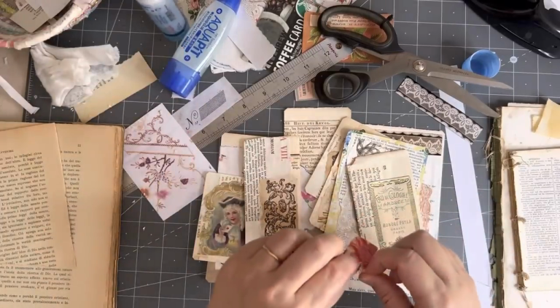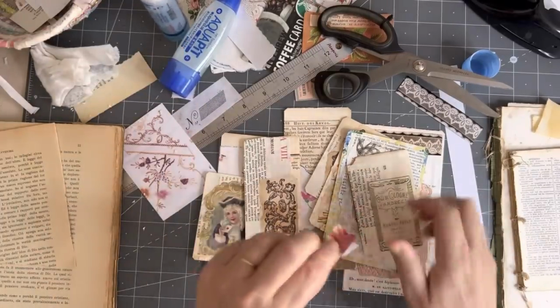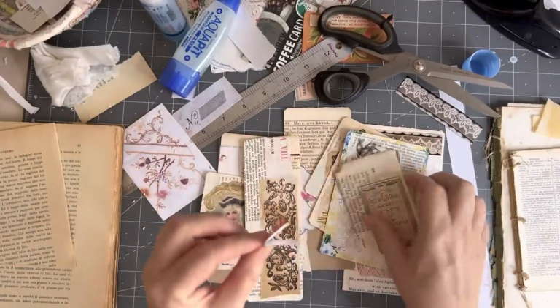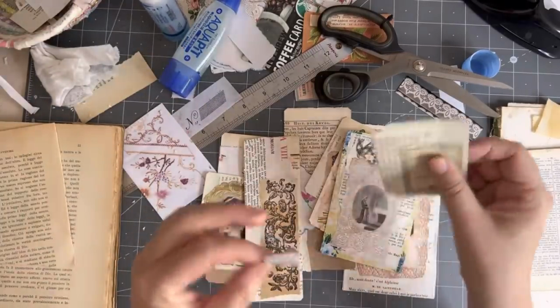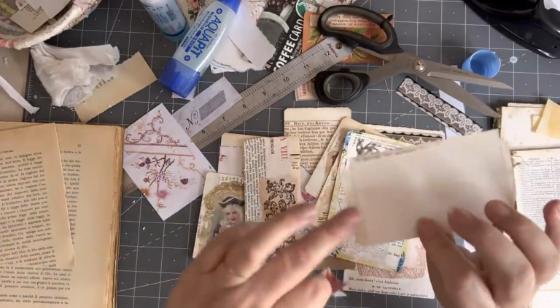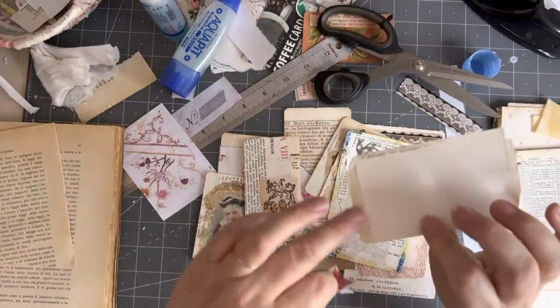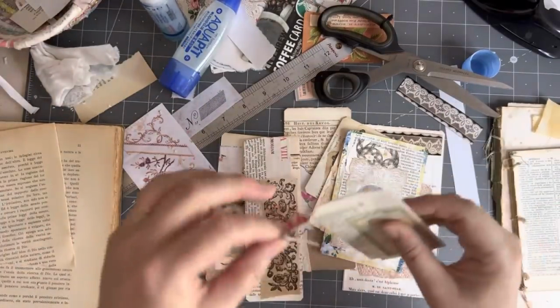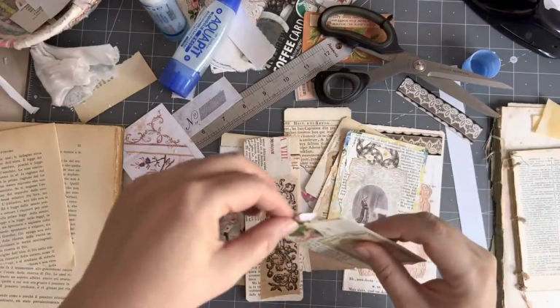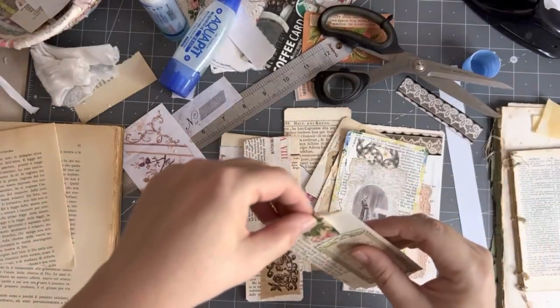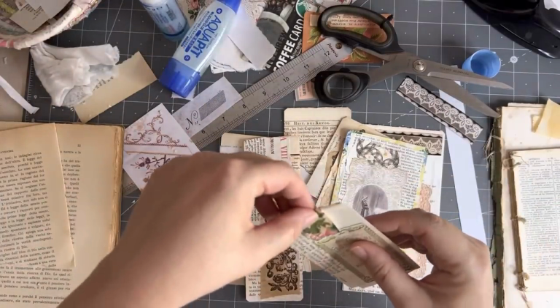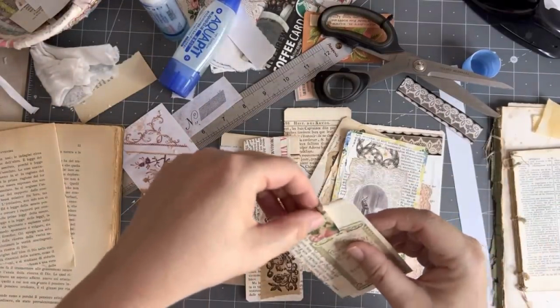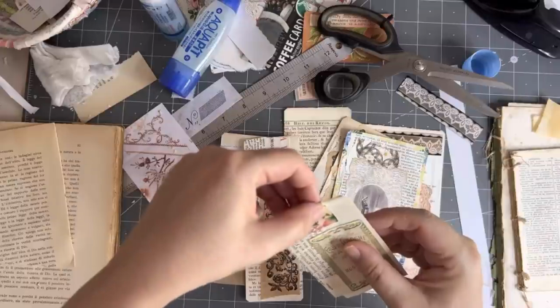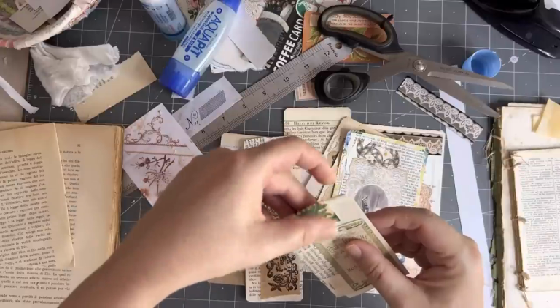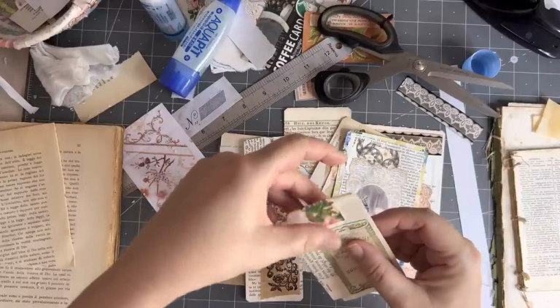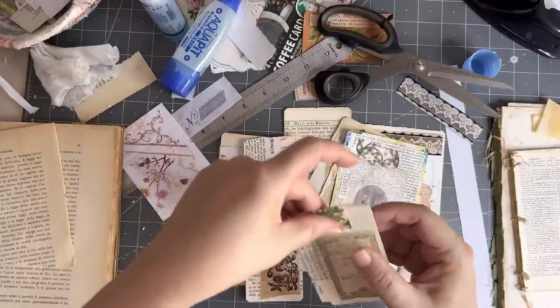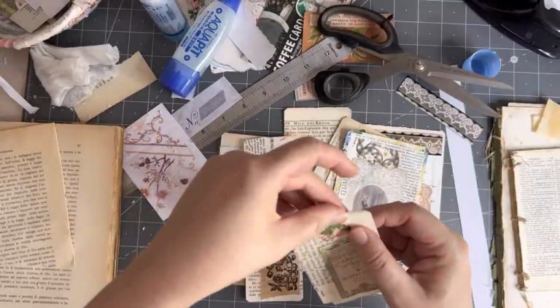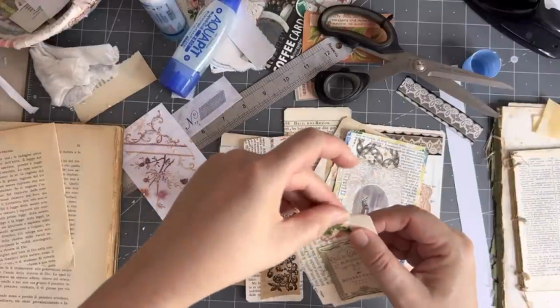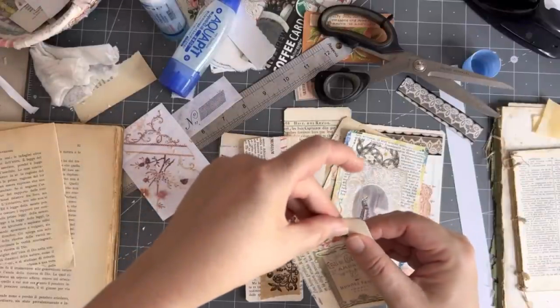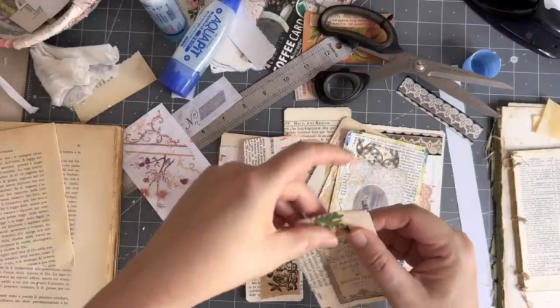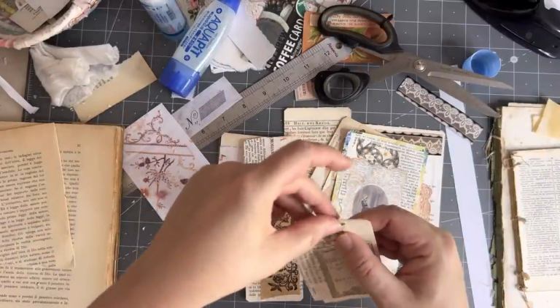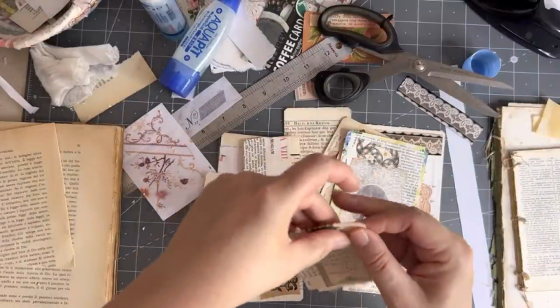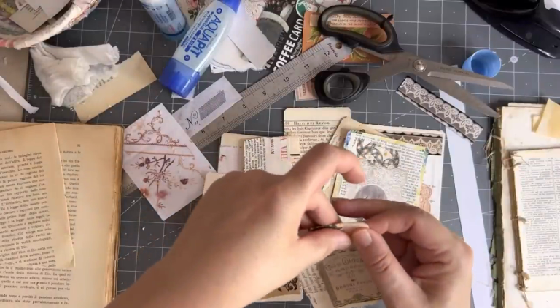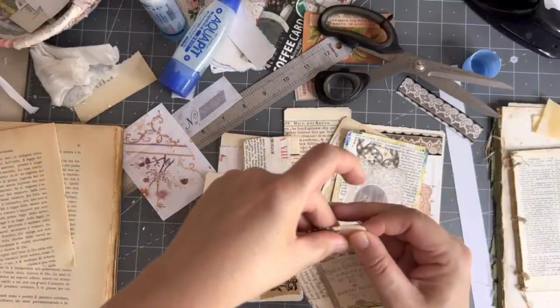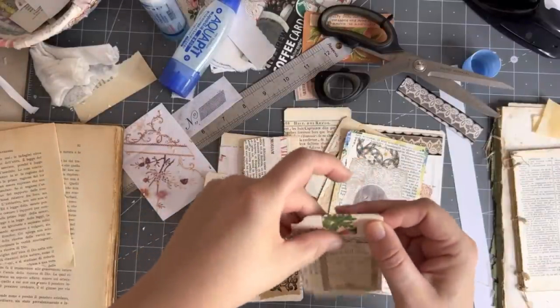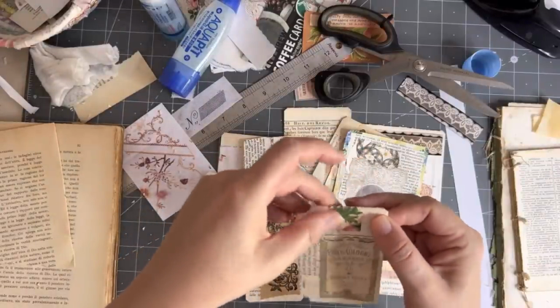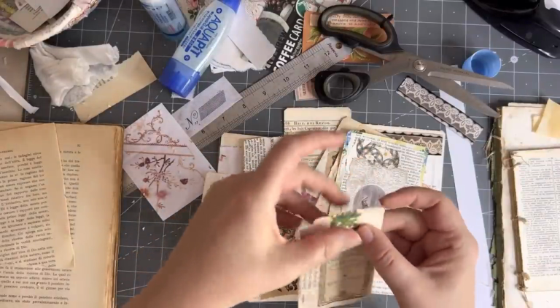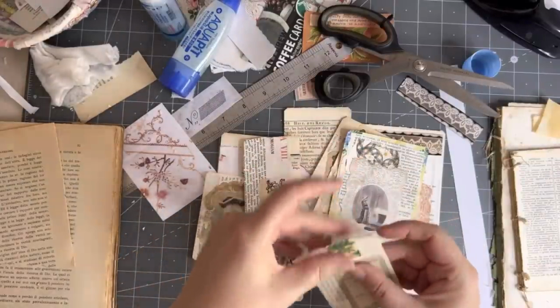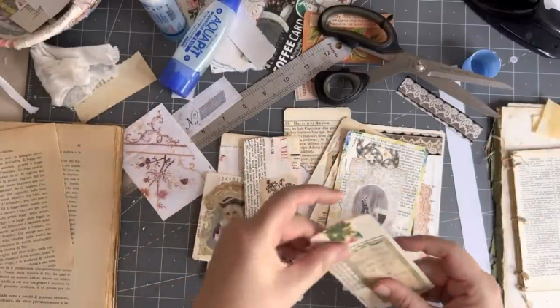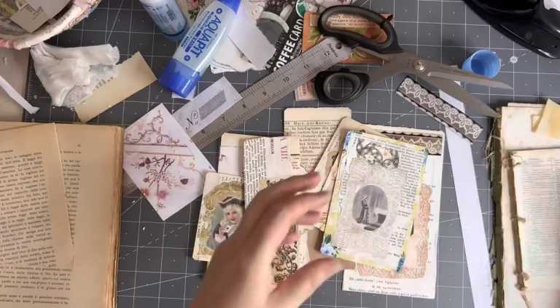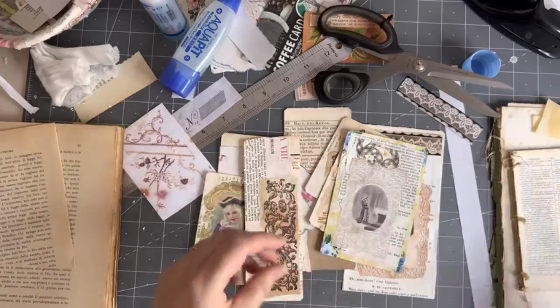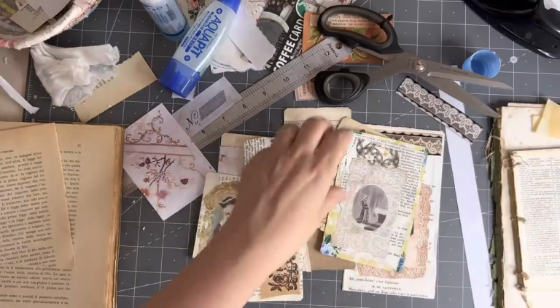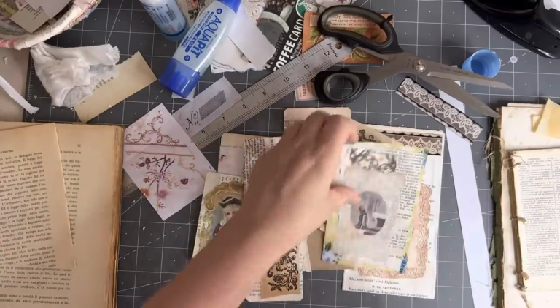This is just the single 1700s page. This will just reinforce that a little bit too. So that's that one — we'll let it dry a second while I do the others.